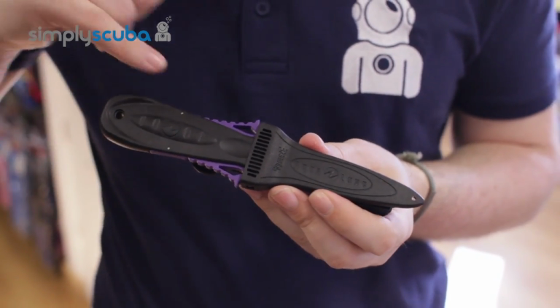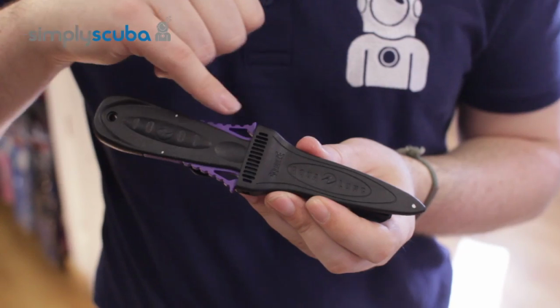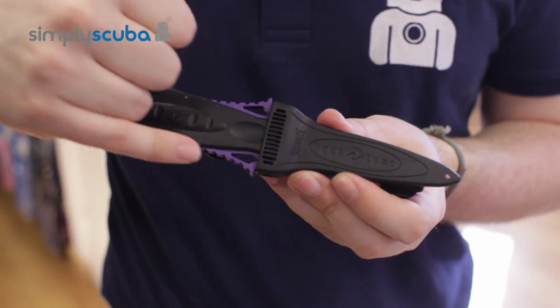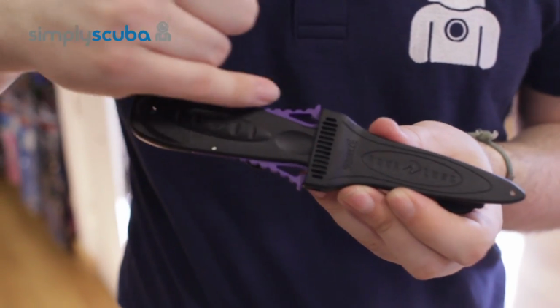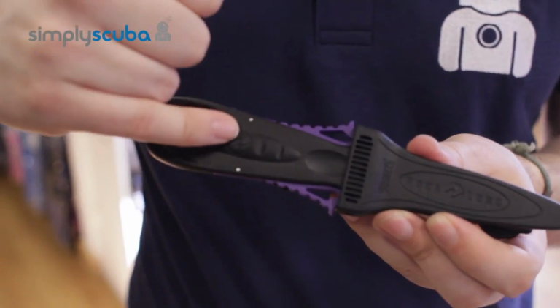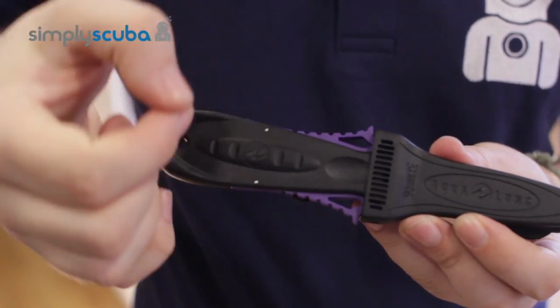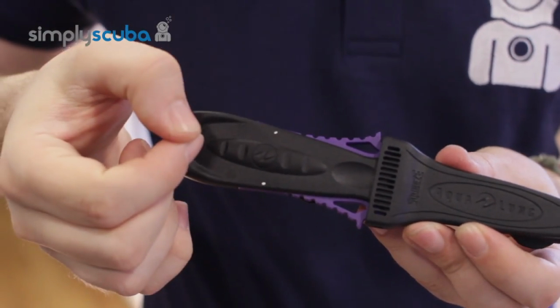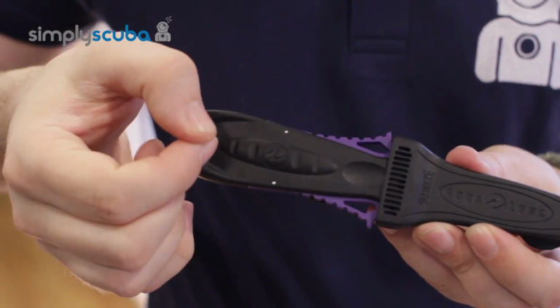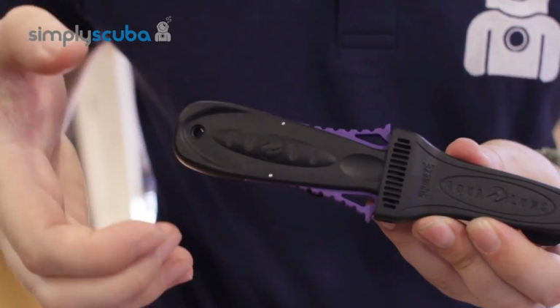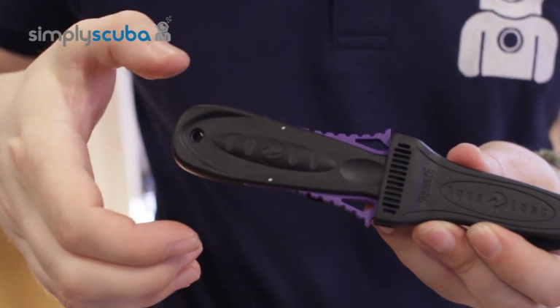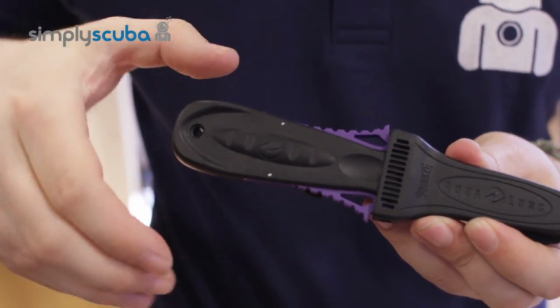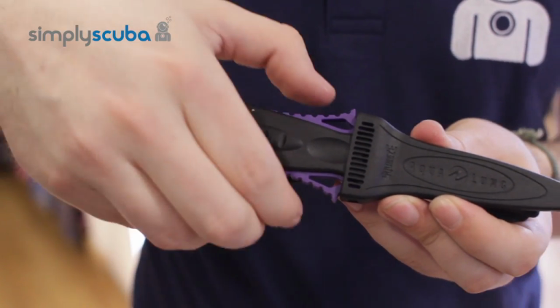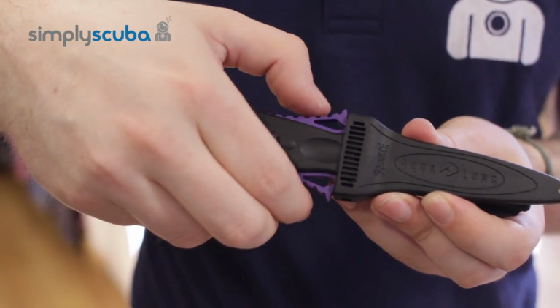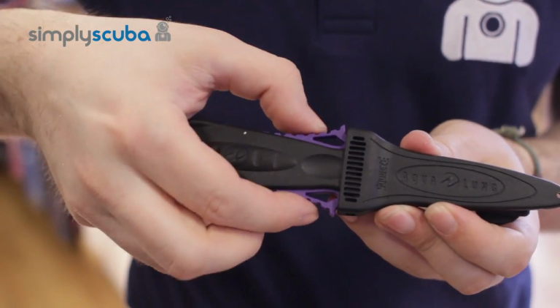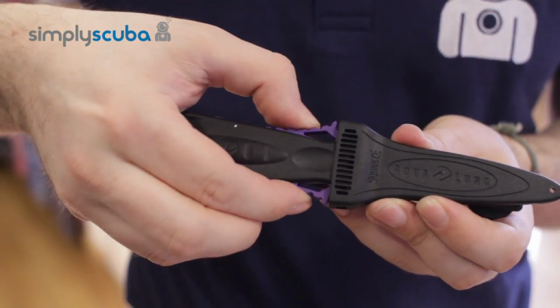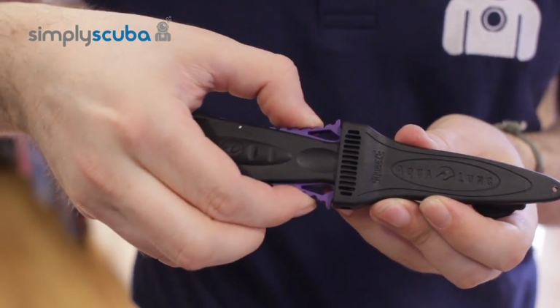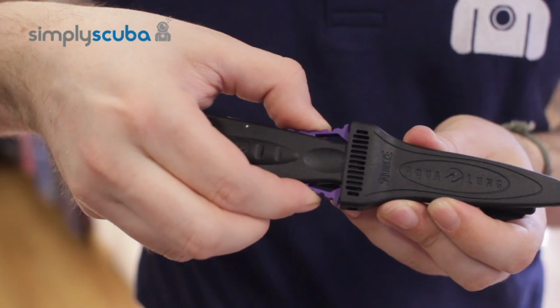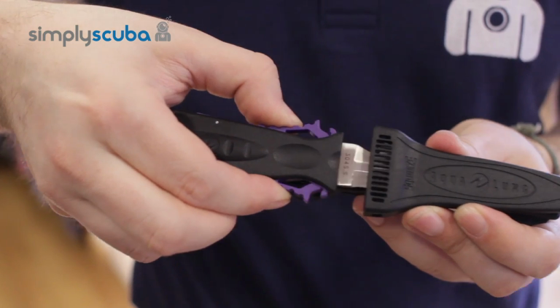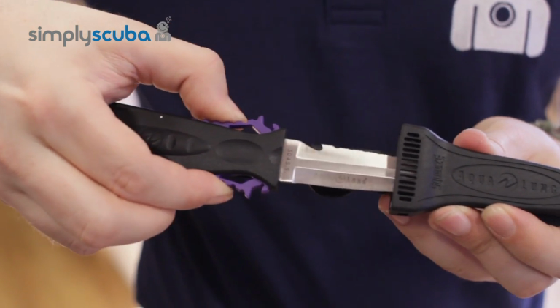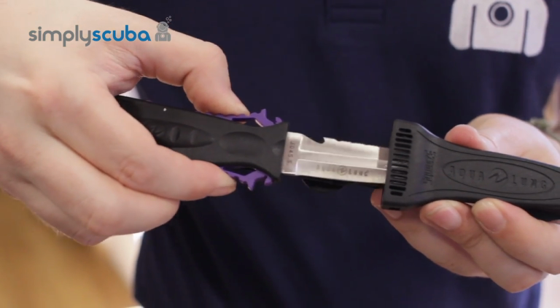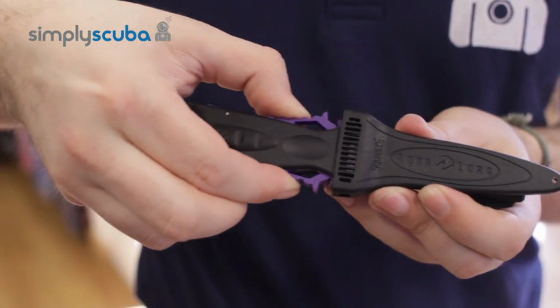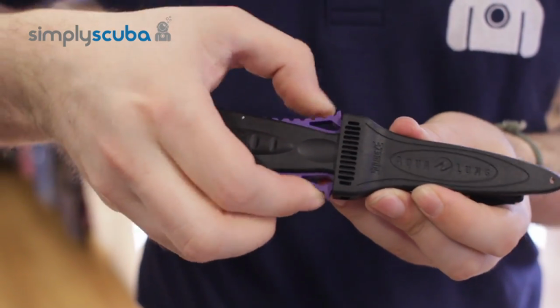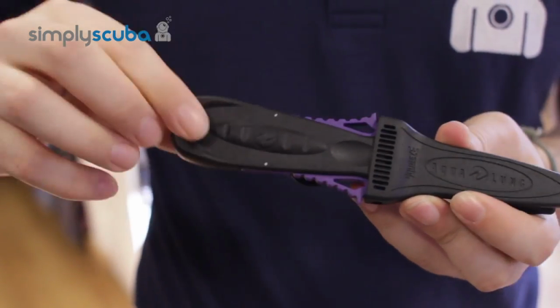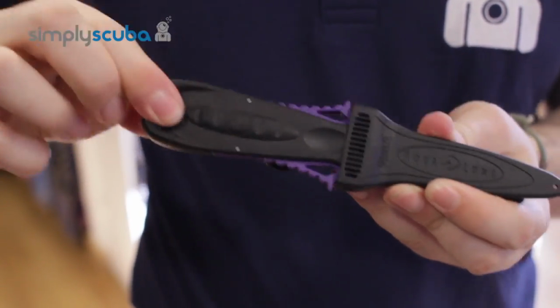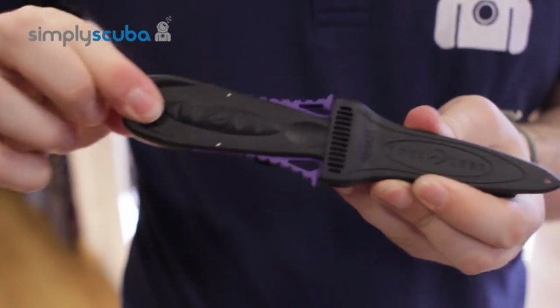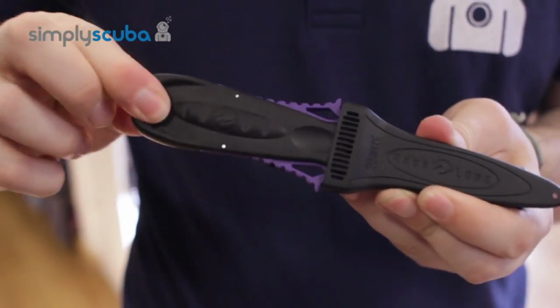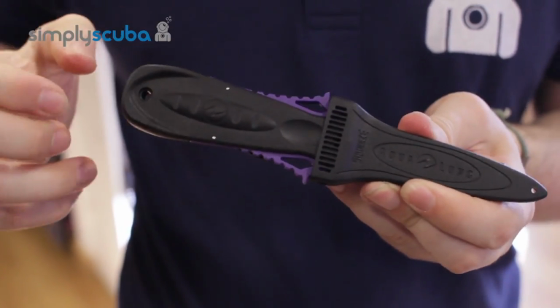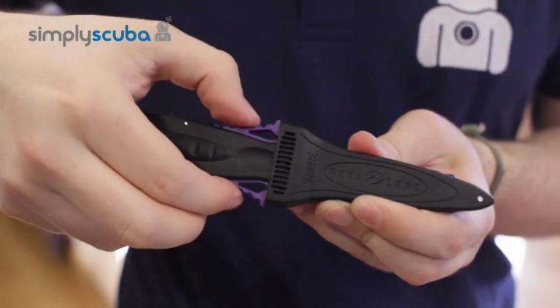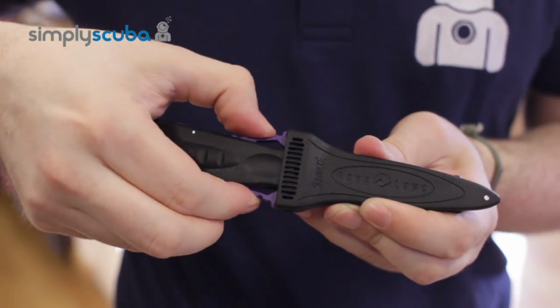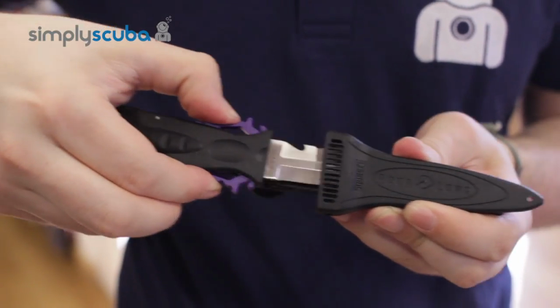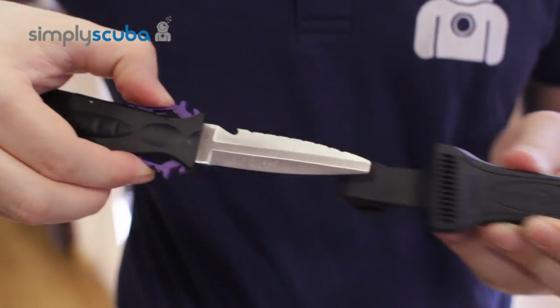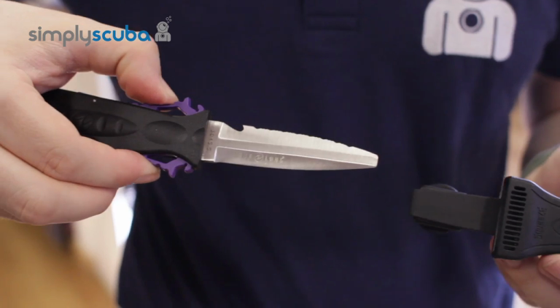It uses a unique locking mechanism — the squeeze mechanism — which is very natural. As you go to grab the knife you just squeeze these two sections here and it removes the knife. Very very effective; that's not going to come out unless you squeeze both of them together.